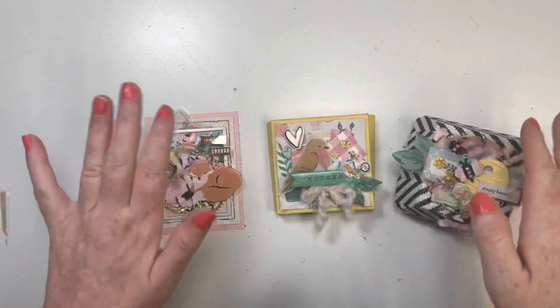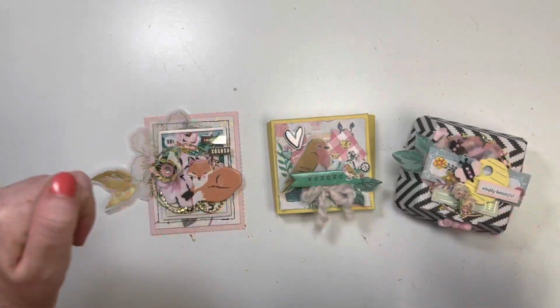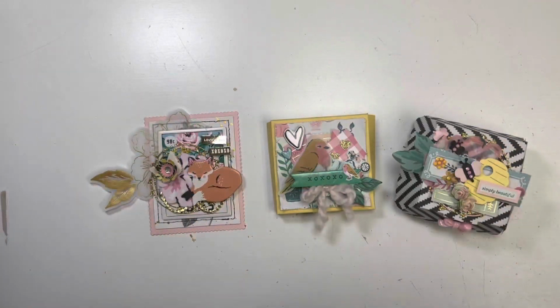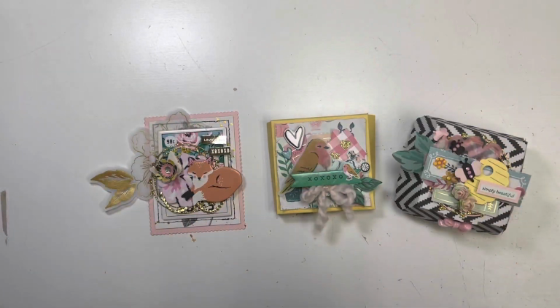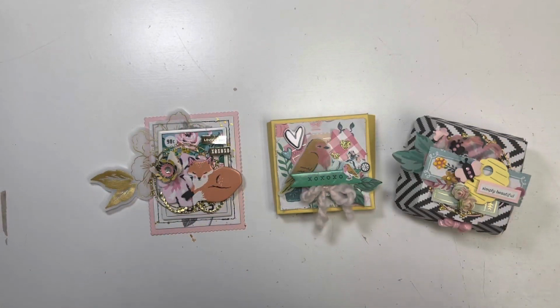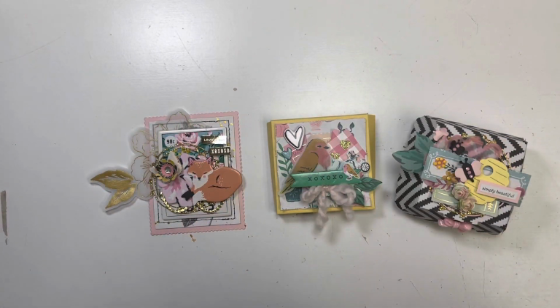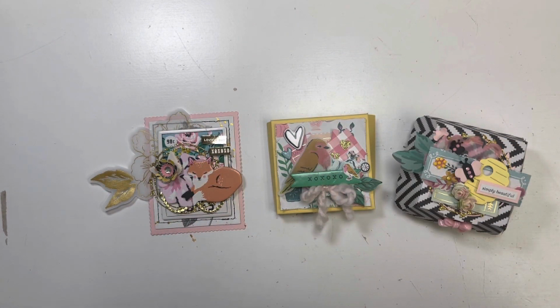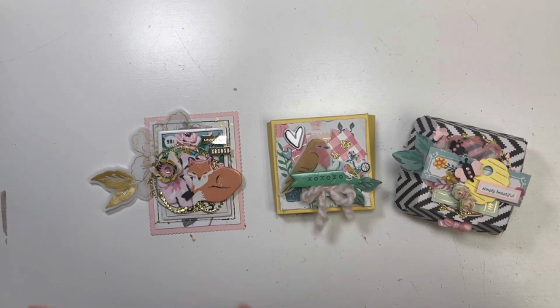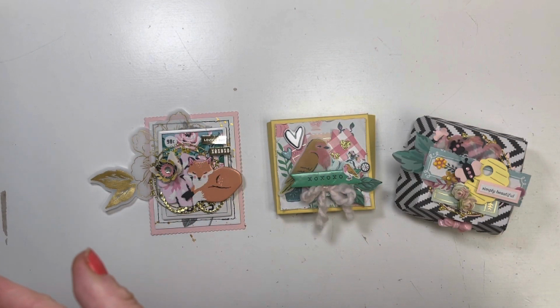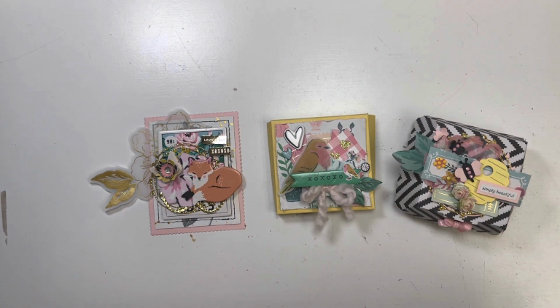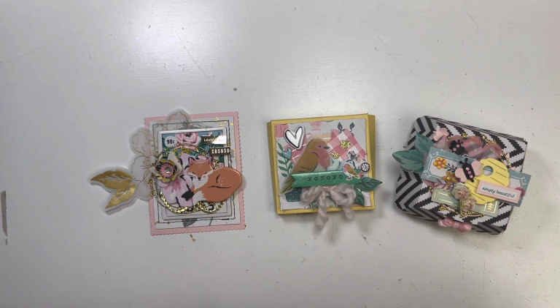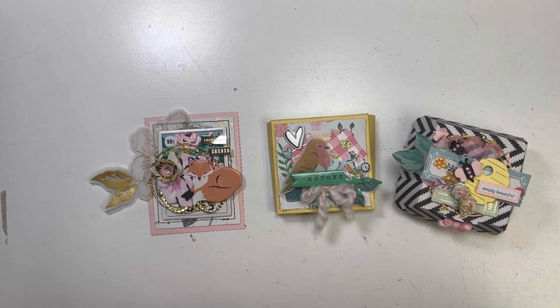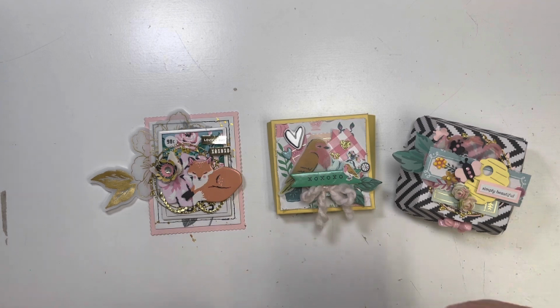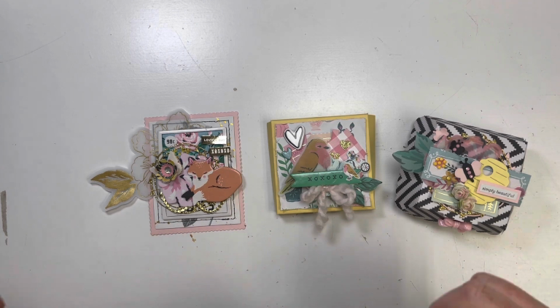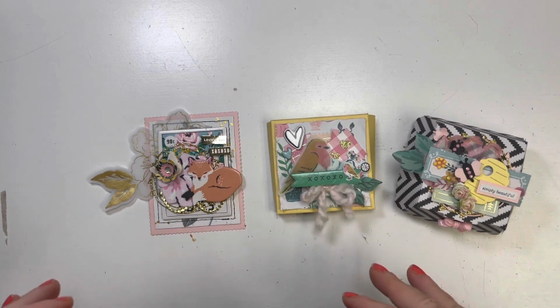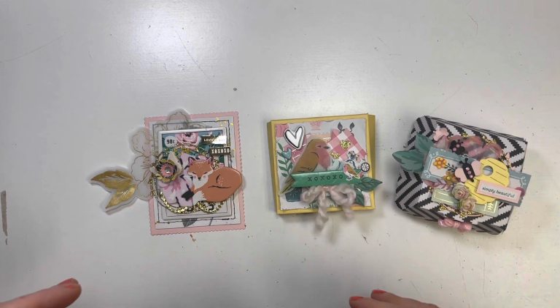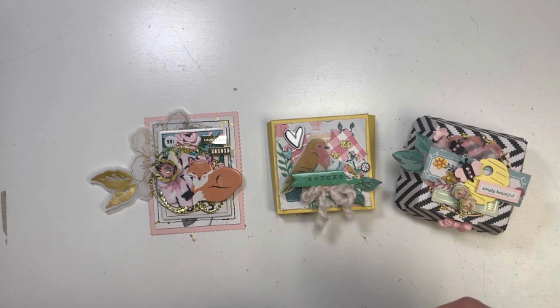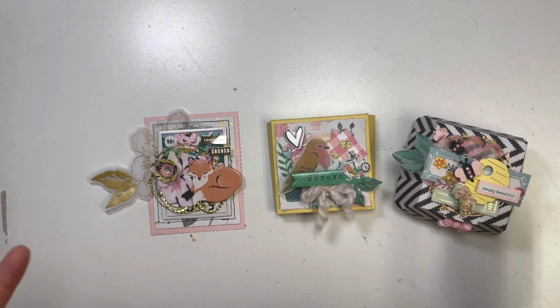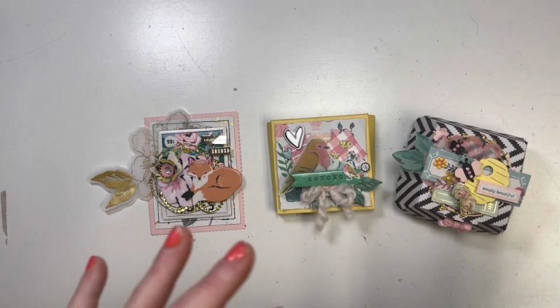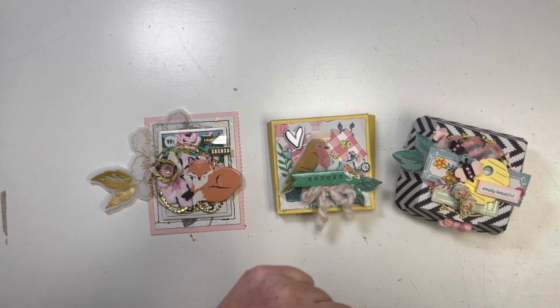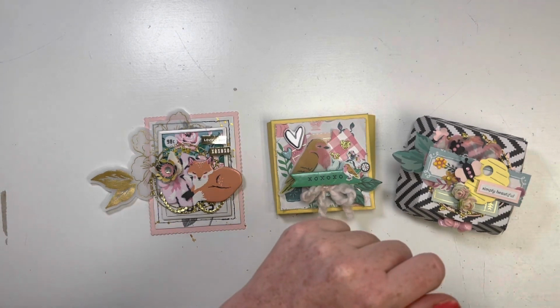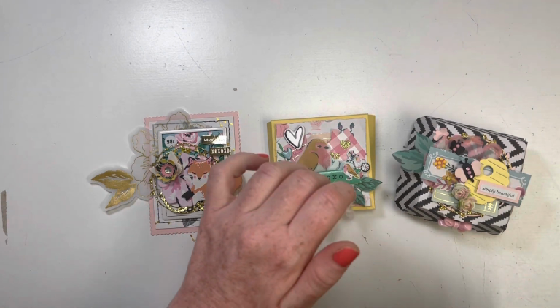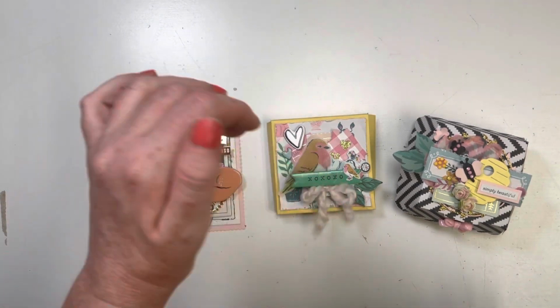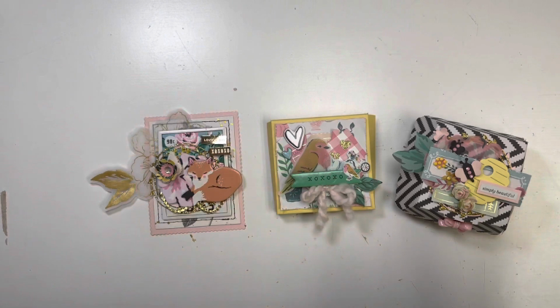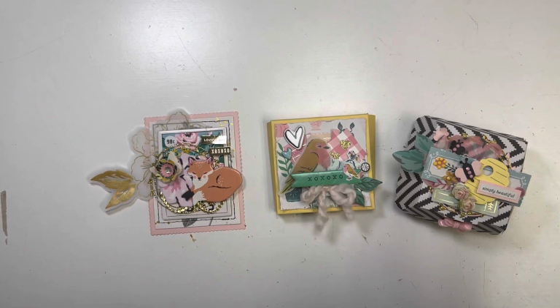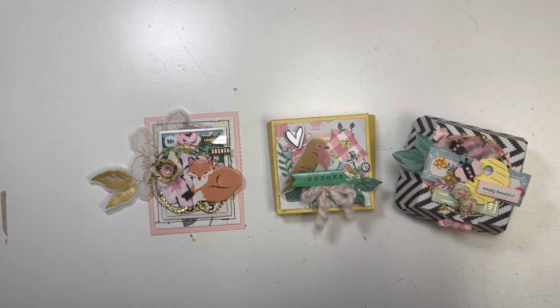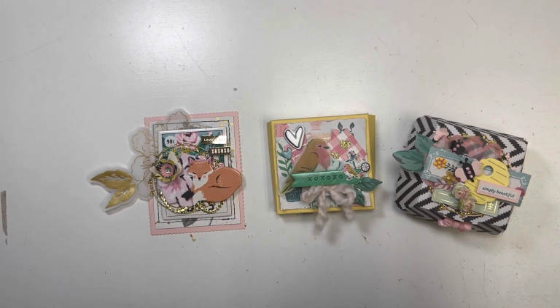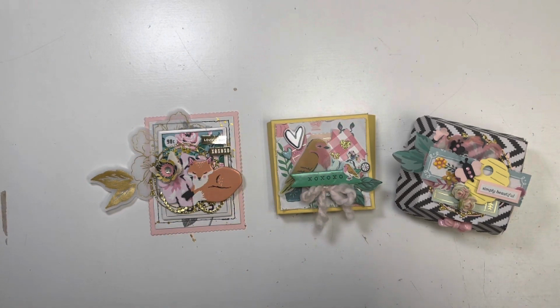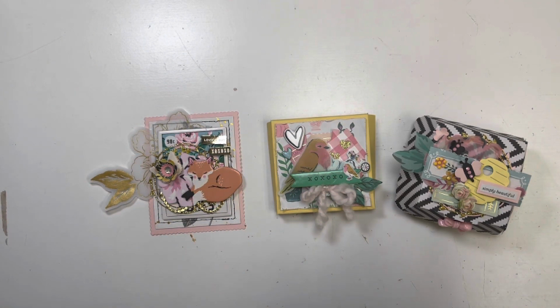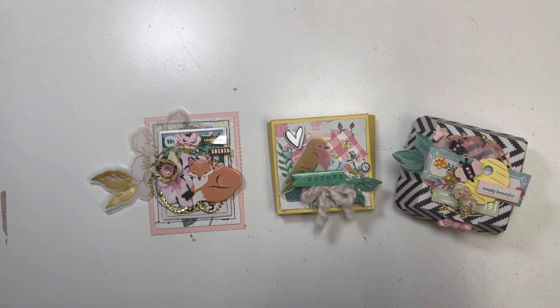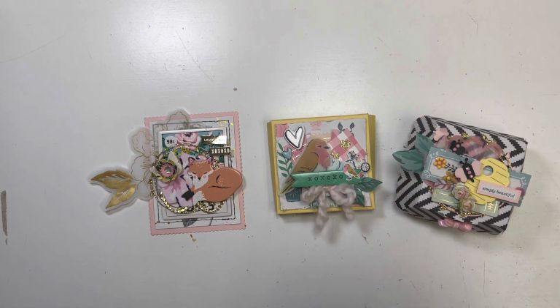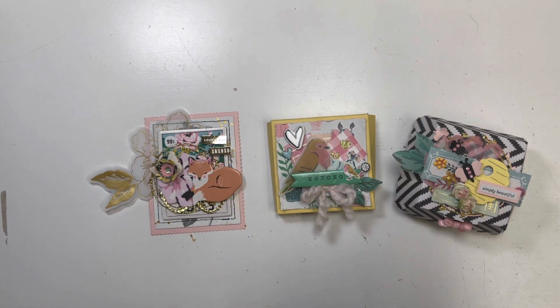Hey guys, it's Janae. Welcome back to my channel. Thank you for joining me. So today I am here to show you my project share for a collaboration that I did with Coco Rosa dies.